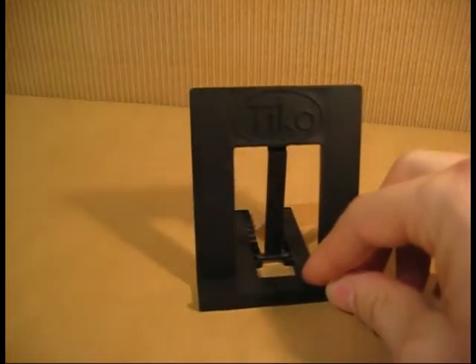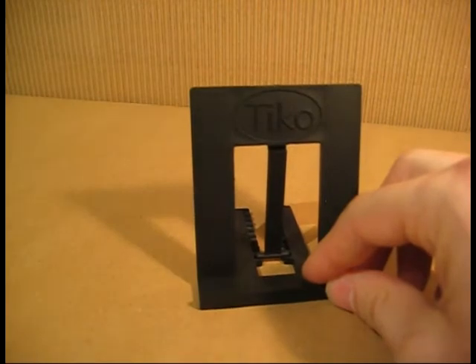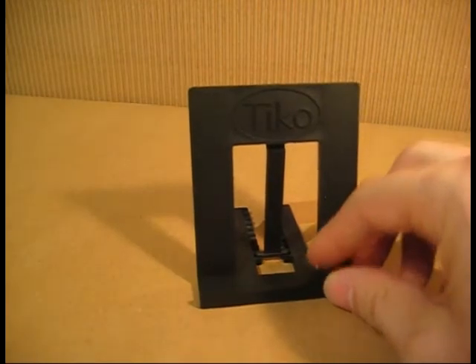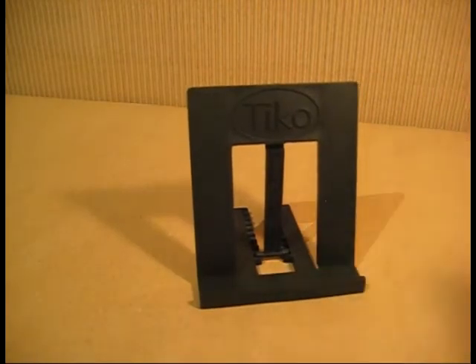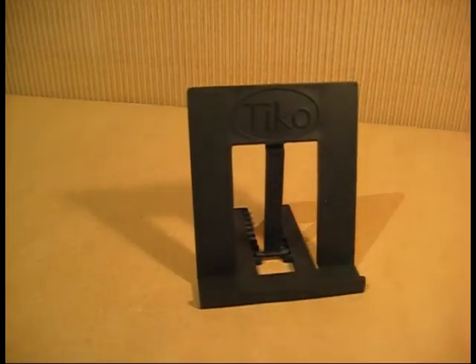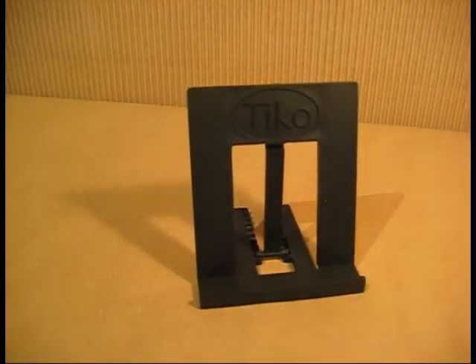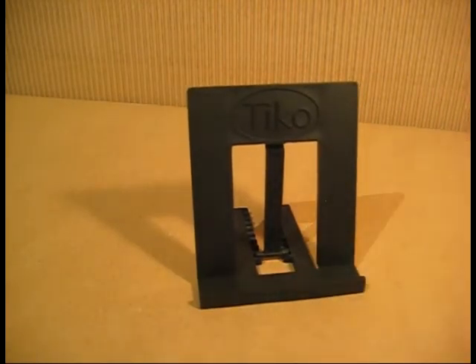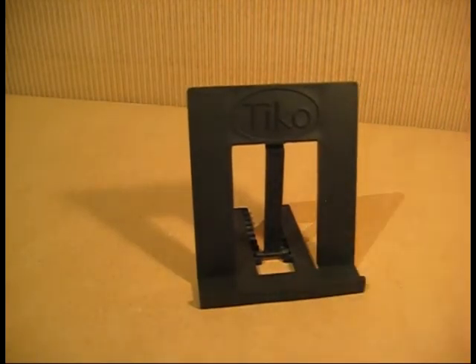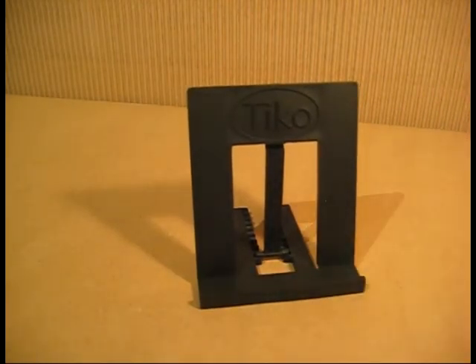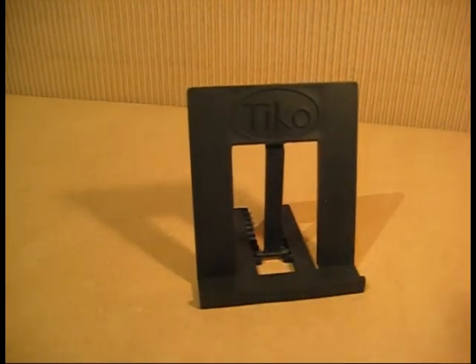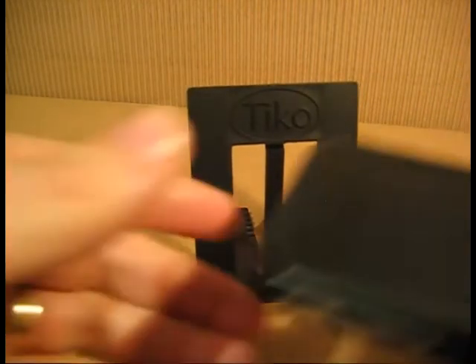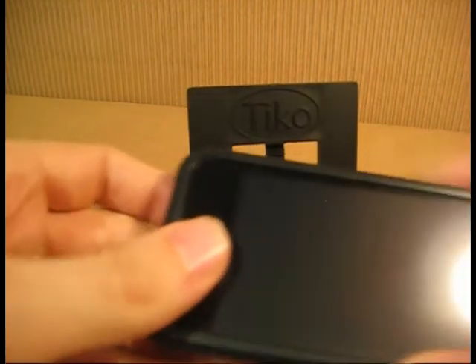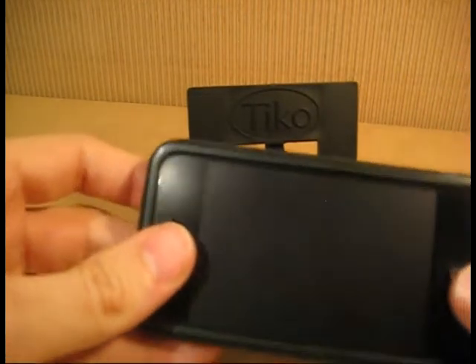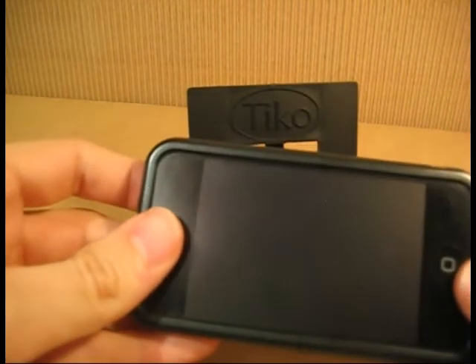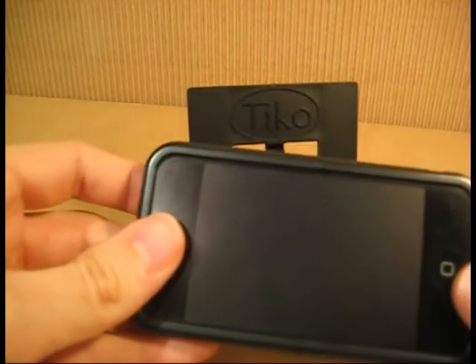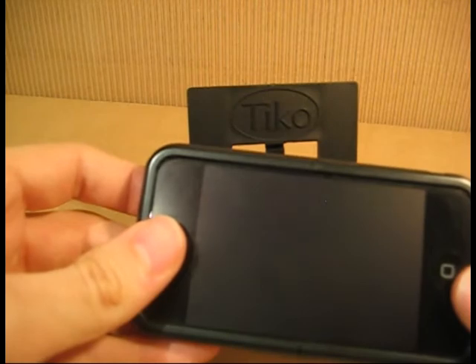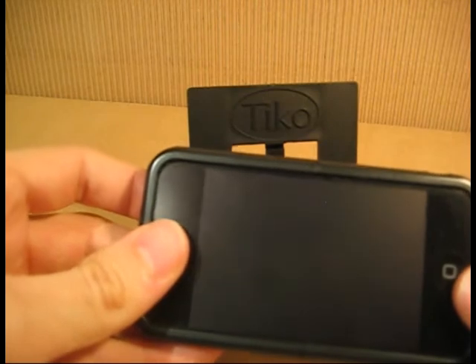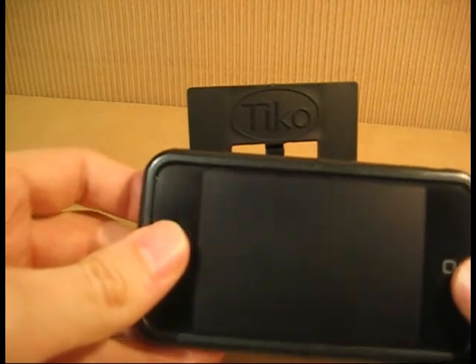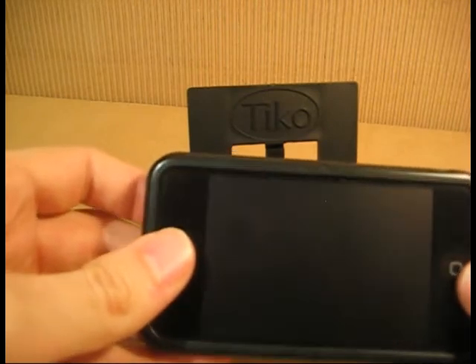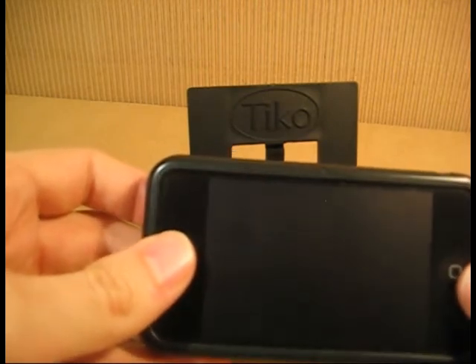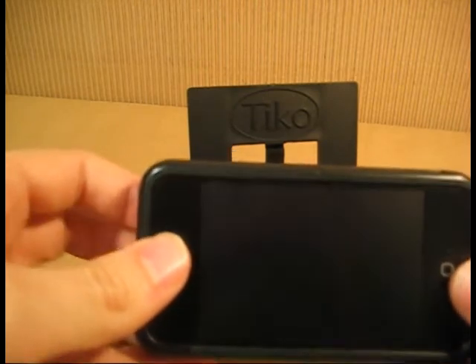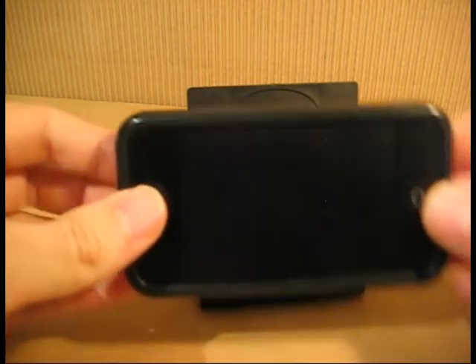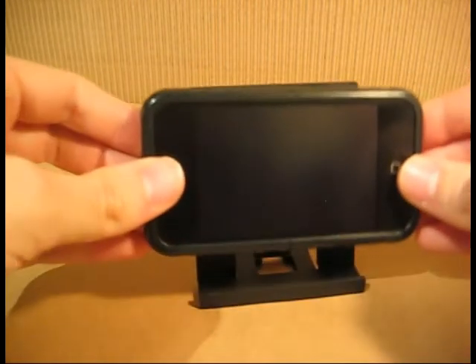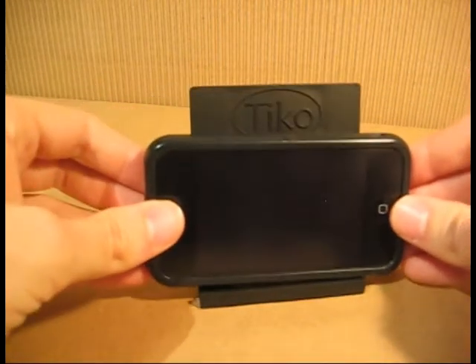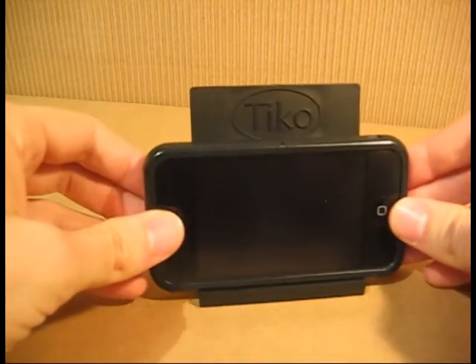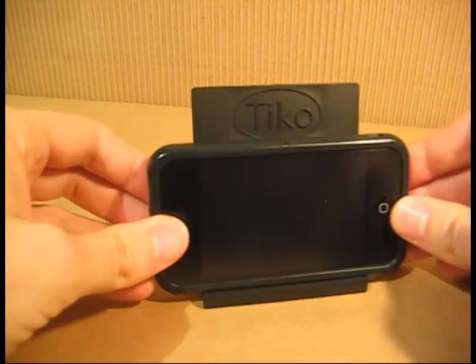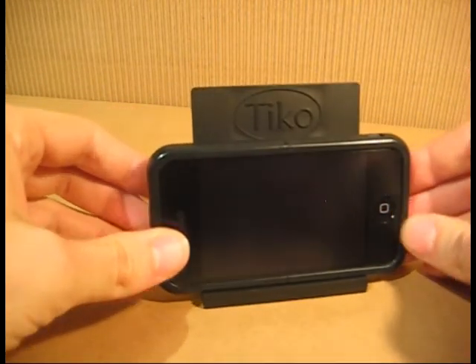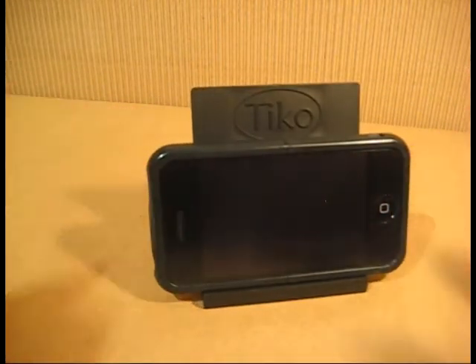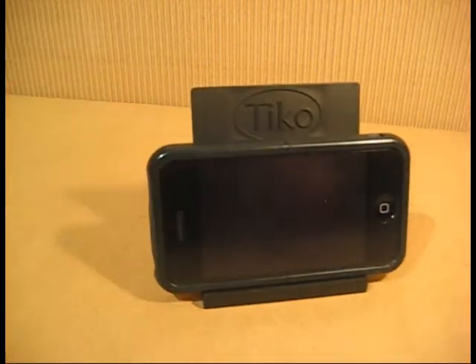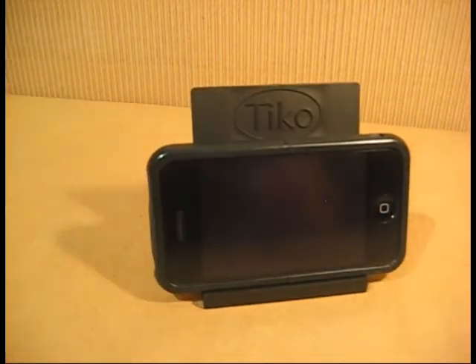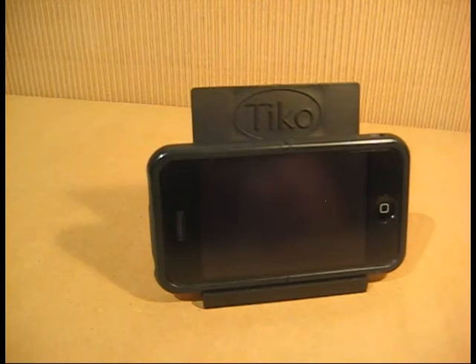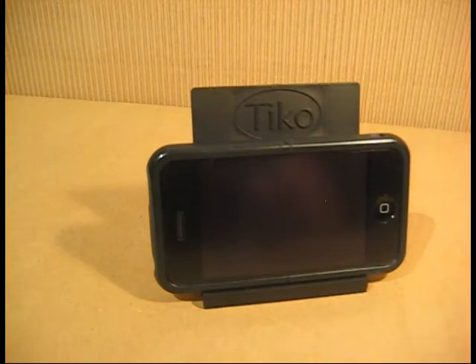In fact, it was because of long flights that I designed the Tyco Fold. I grew tired of holding my iPhone in my hand. So now, with the Tyco Fold, I simply put the iPhone in the stand, sit back, and enjoy my videos.